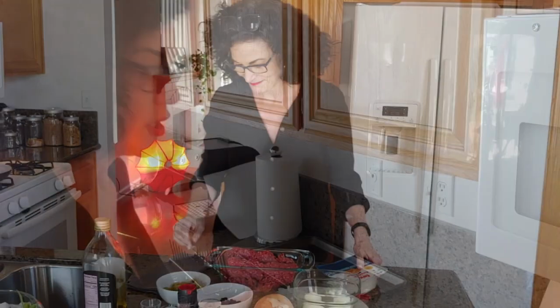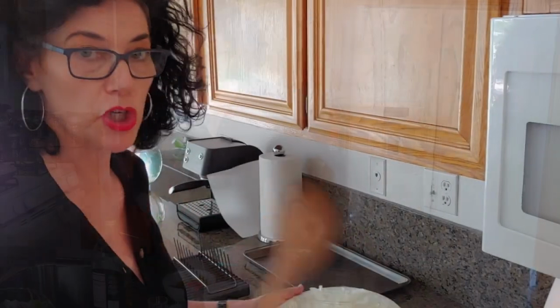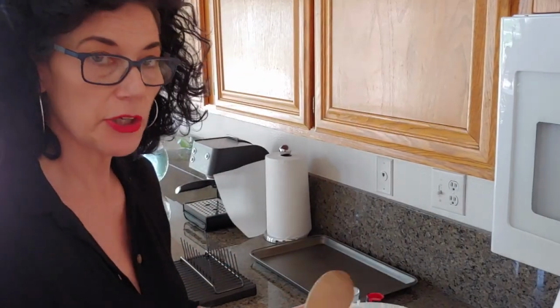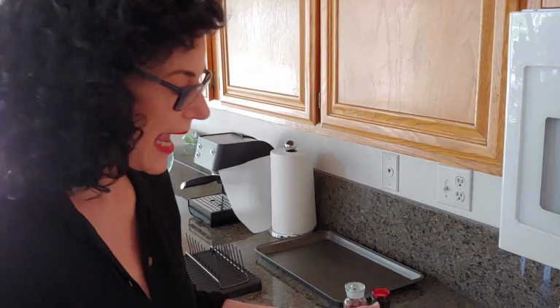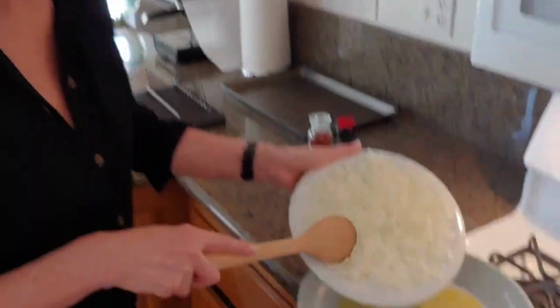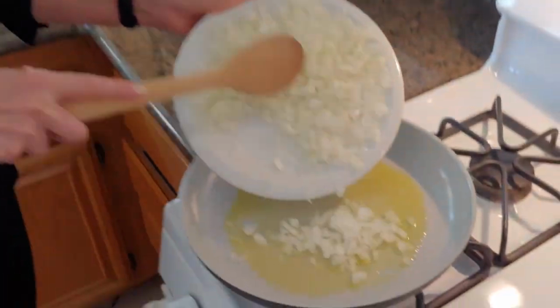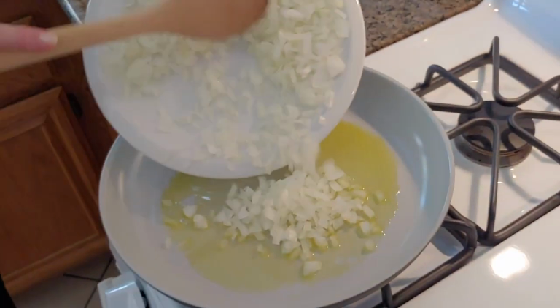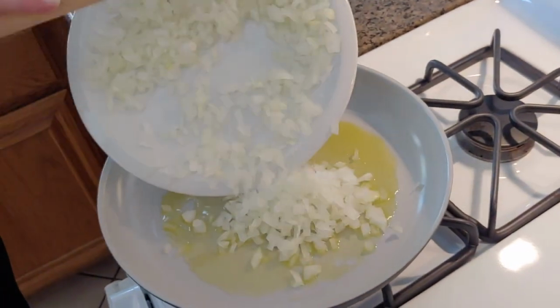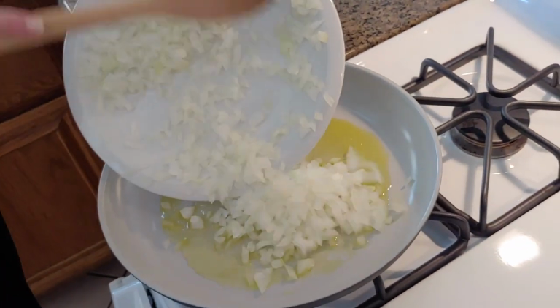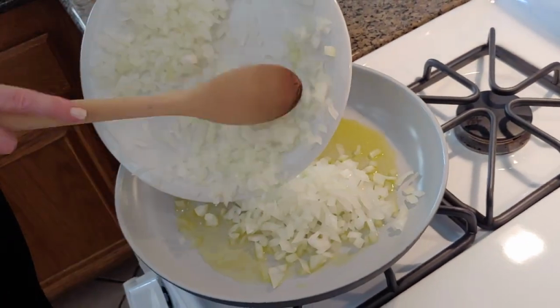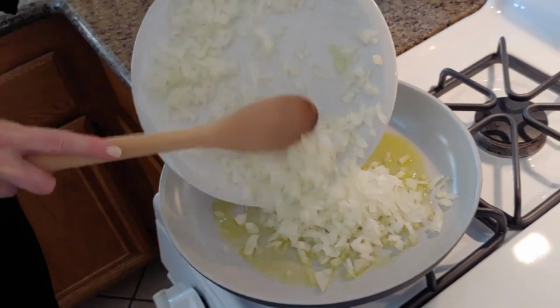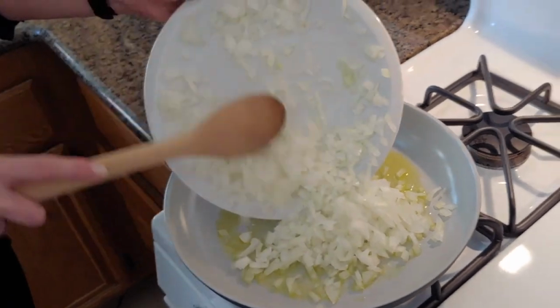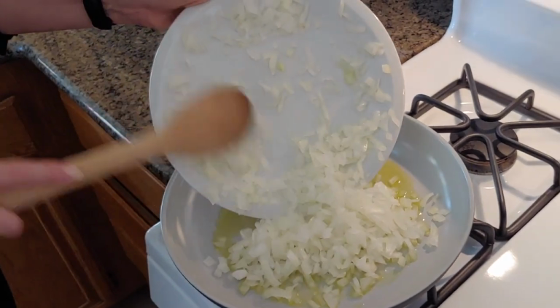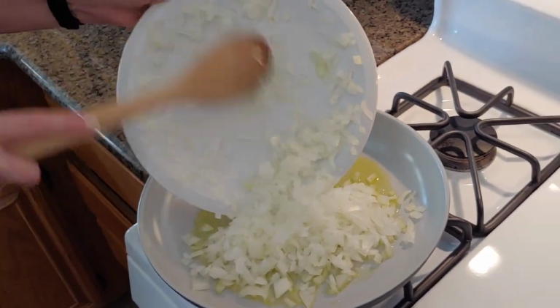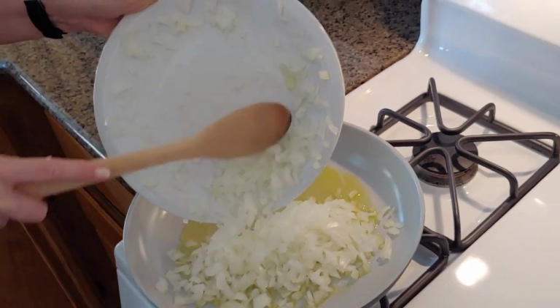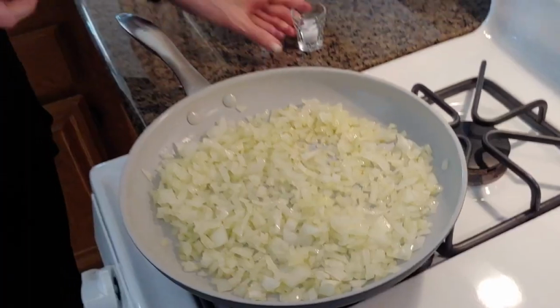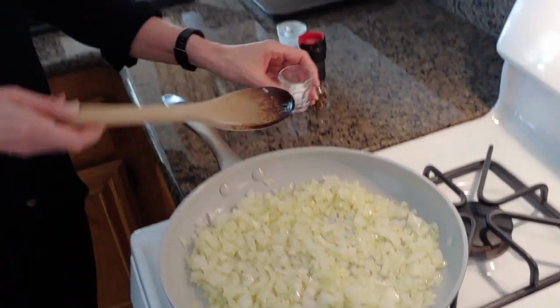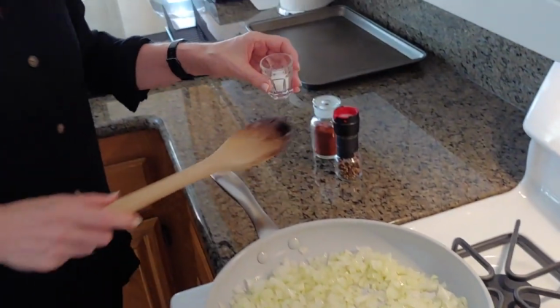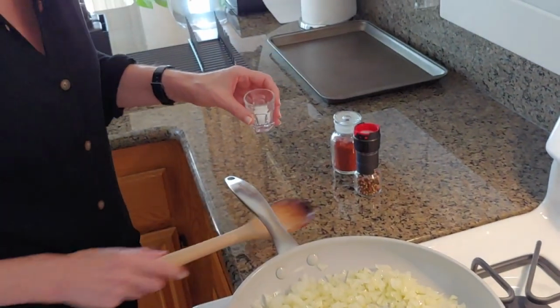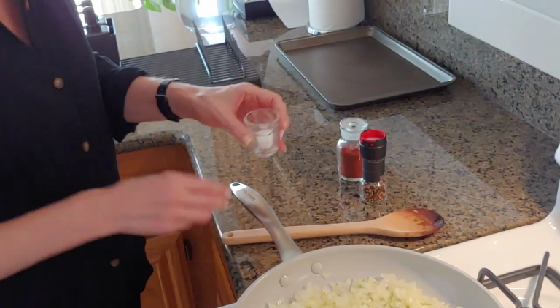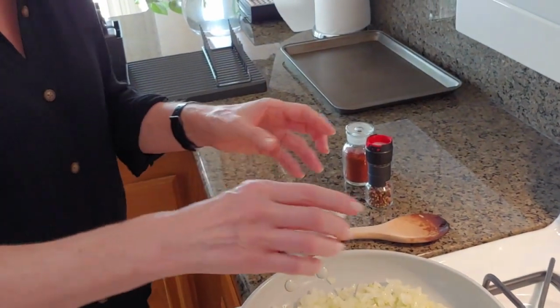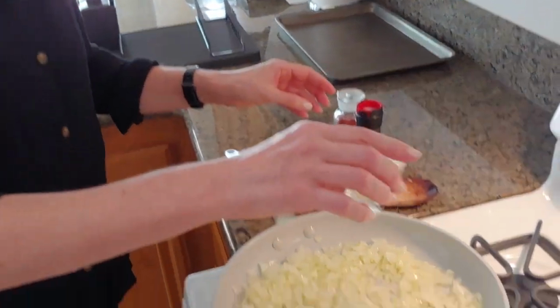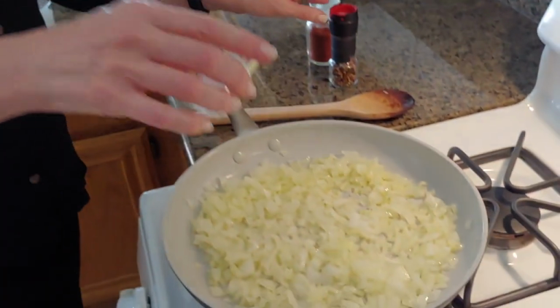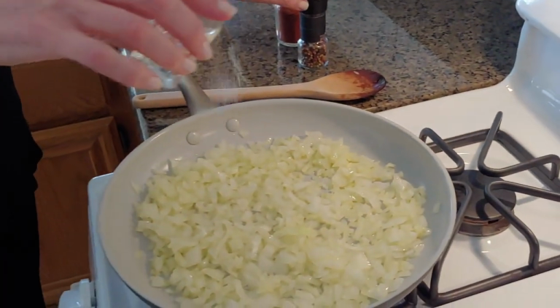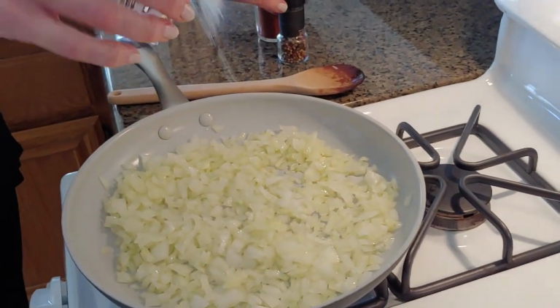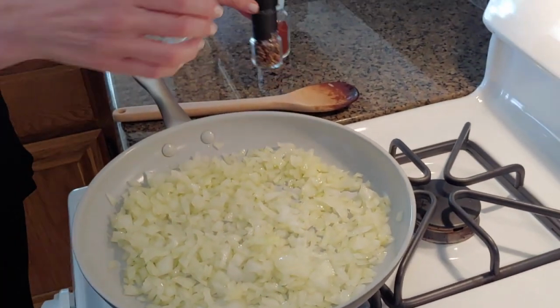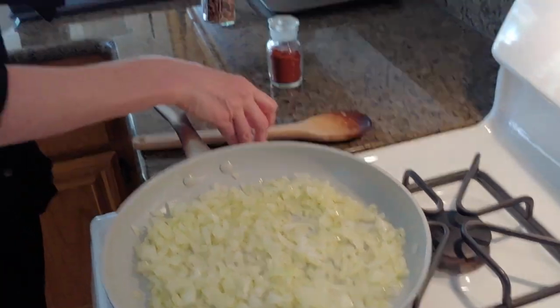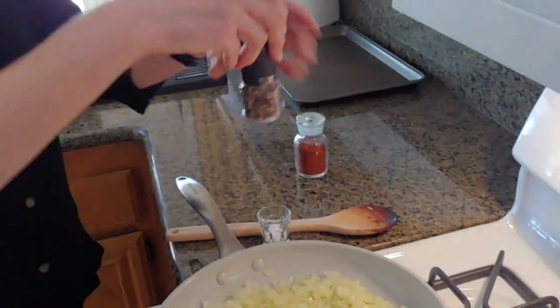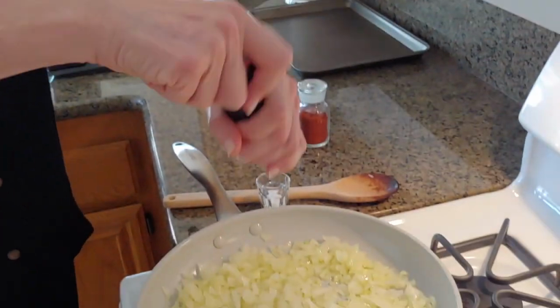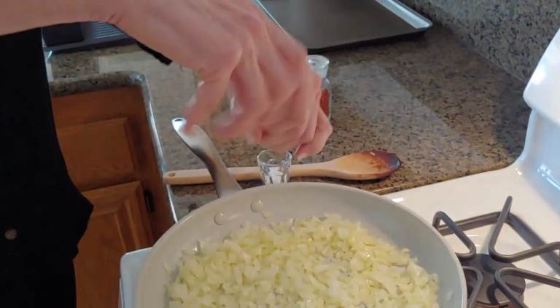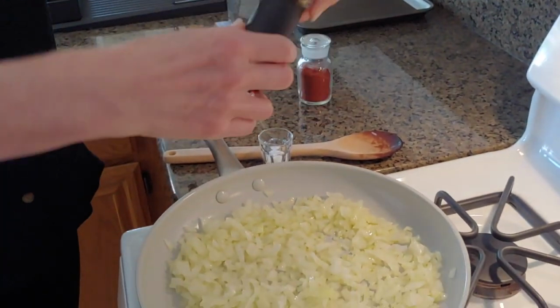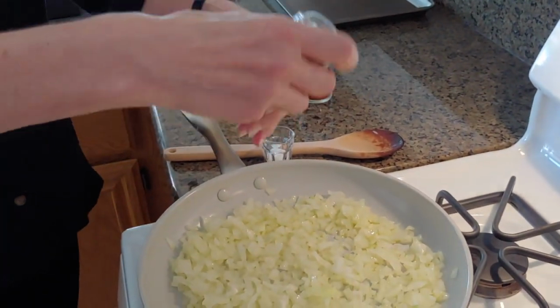We chopped the onions, and we're going to cook them a little bit in a fry pan until they get translucent. This is the time where we add a little bit of salt and, of course, our pepper.